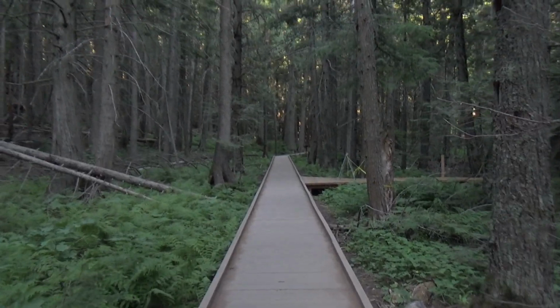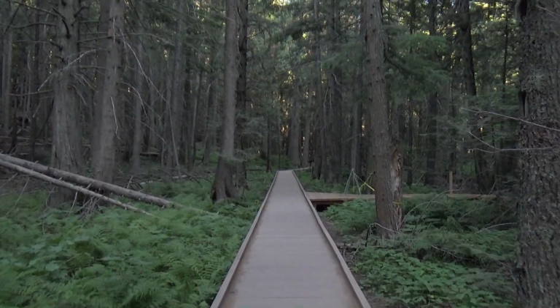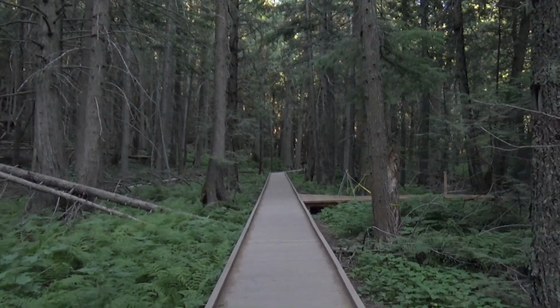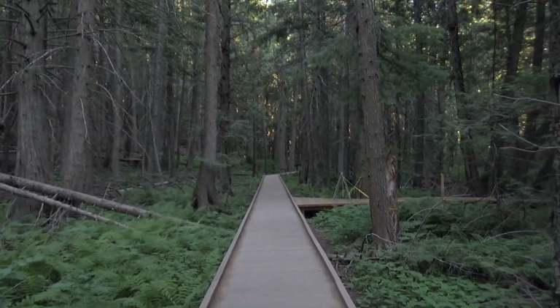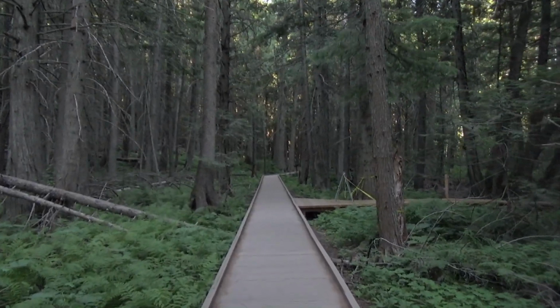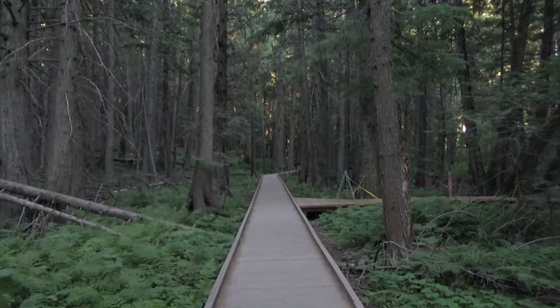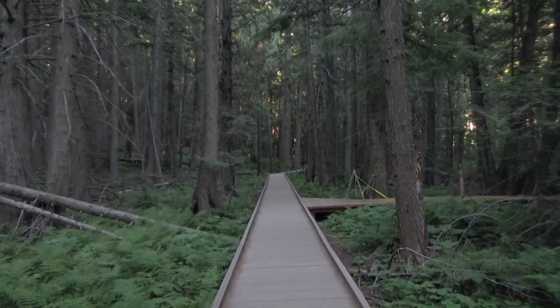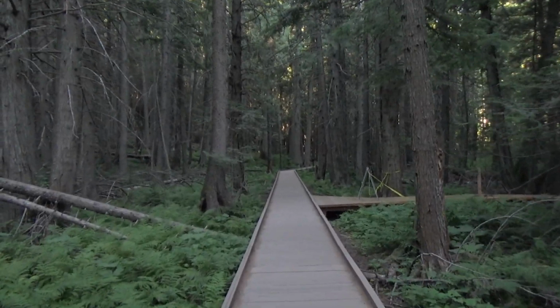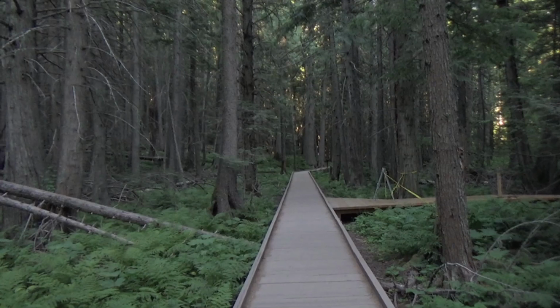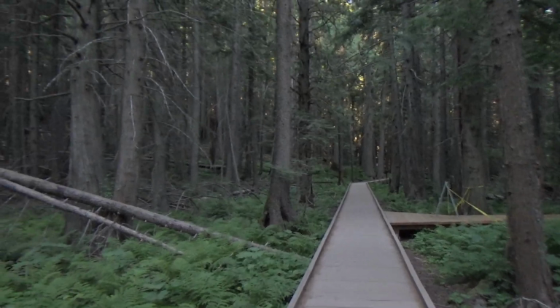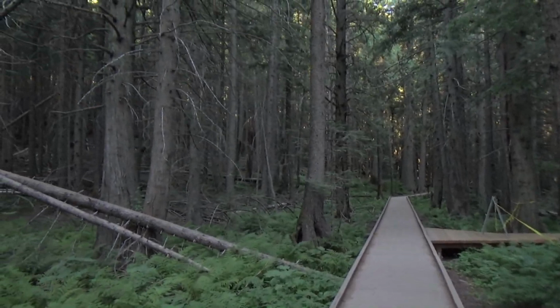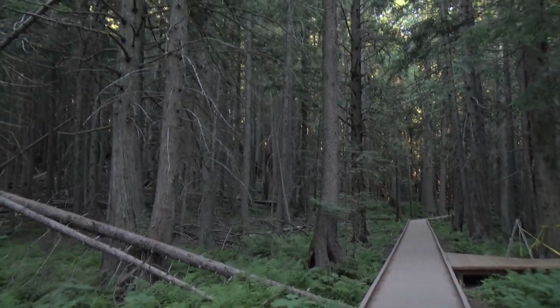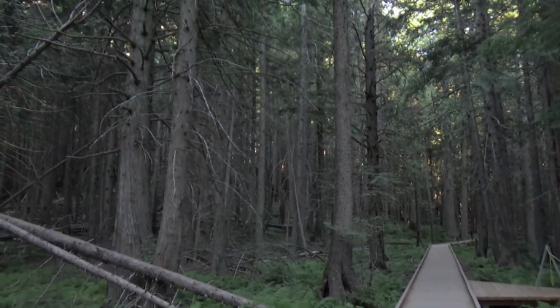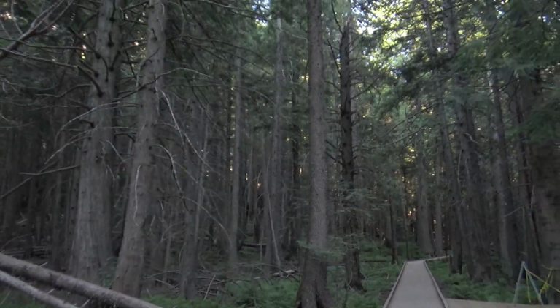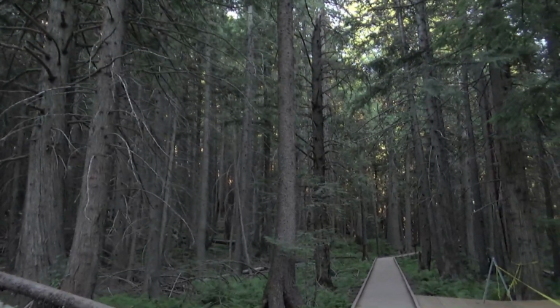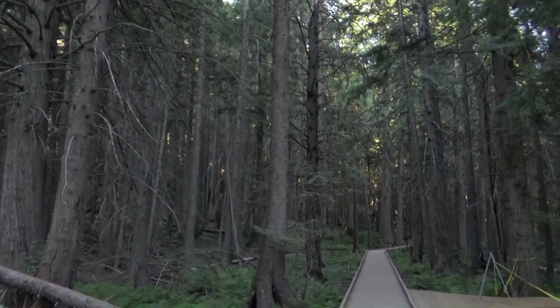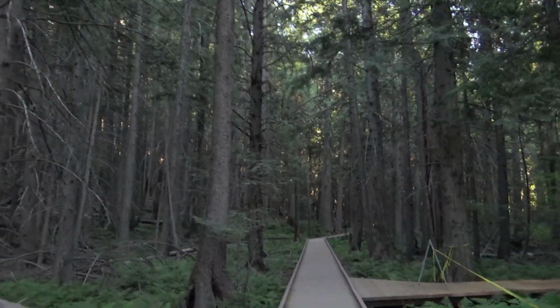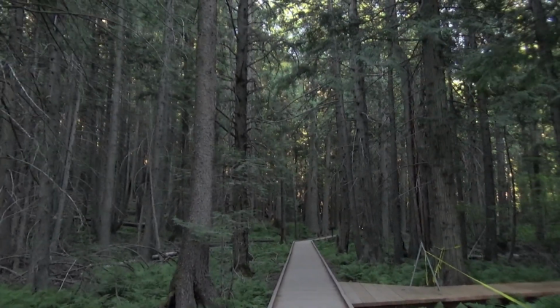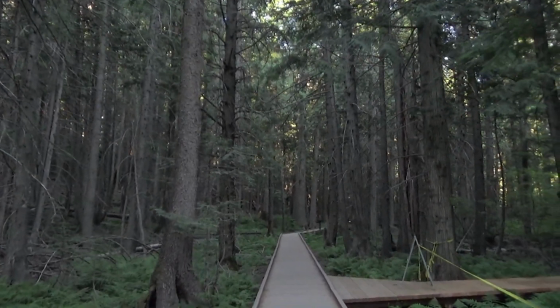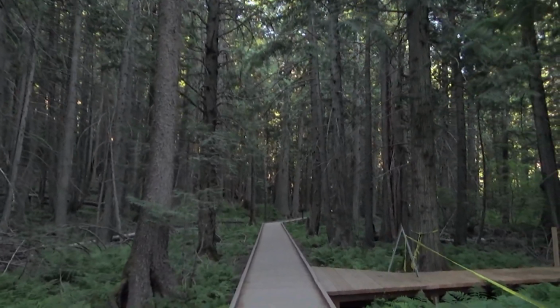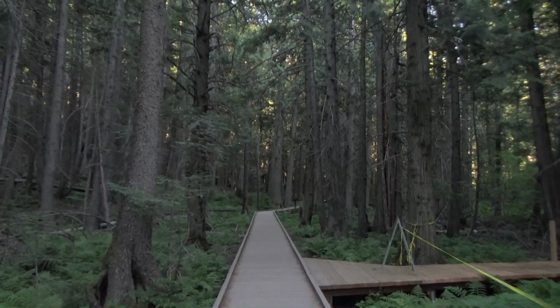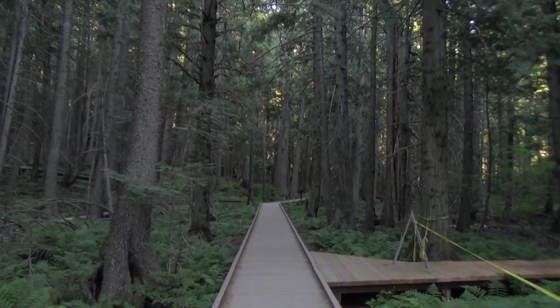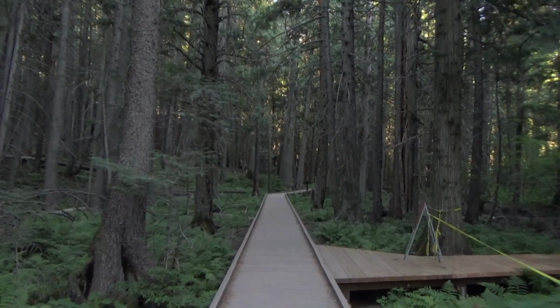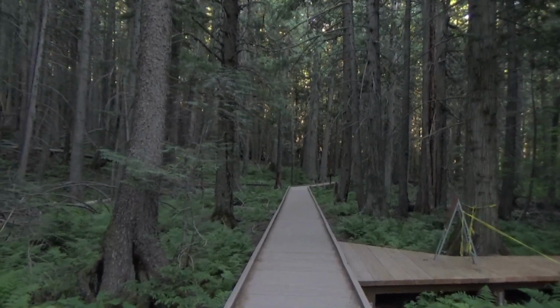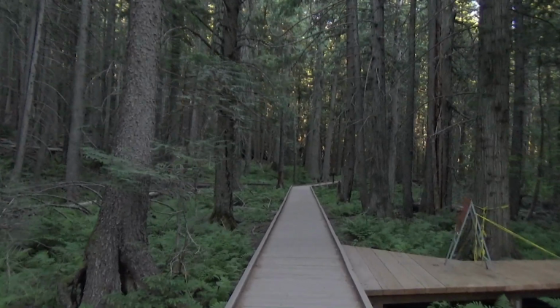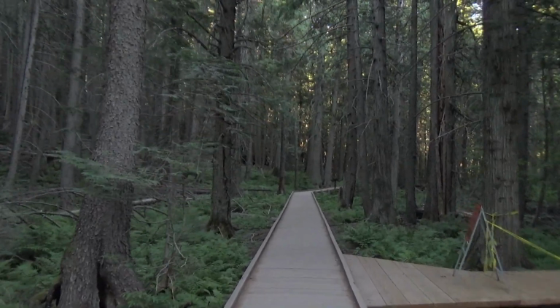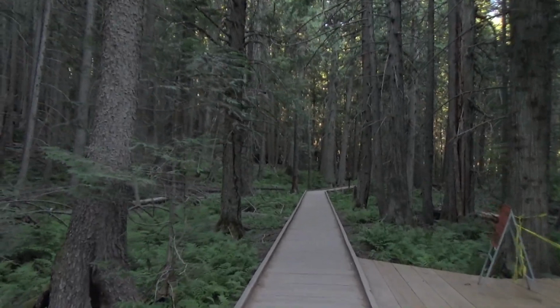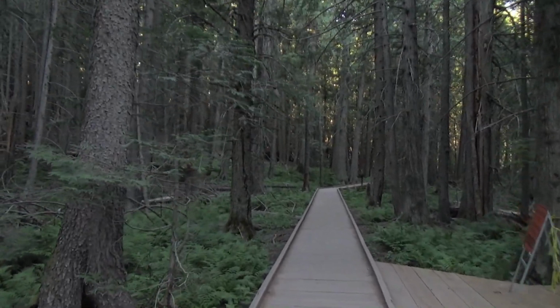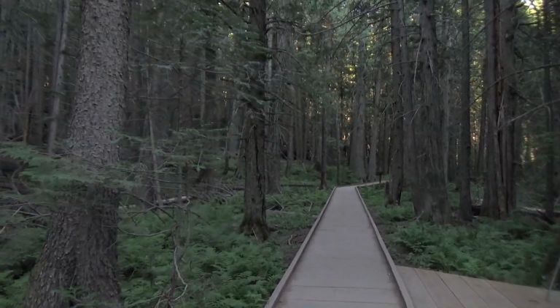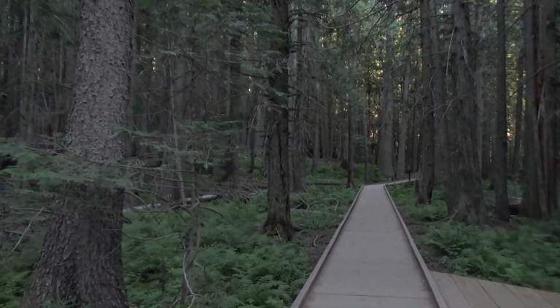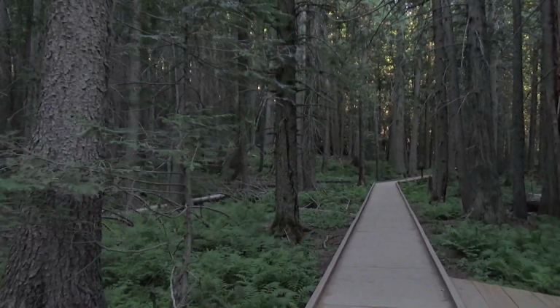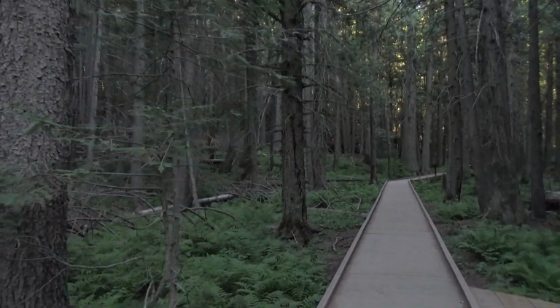This is the Trail of the Cedars. We're just going to do part of it, just a real quick look around. Lots of tall cedar trees, and this little section of the park is apparently a rainforest. Not all of it is.